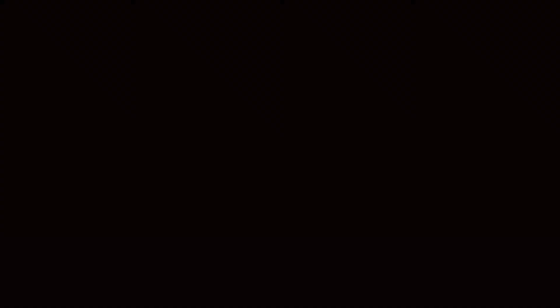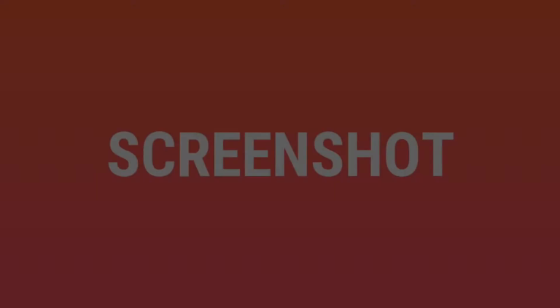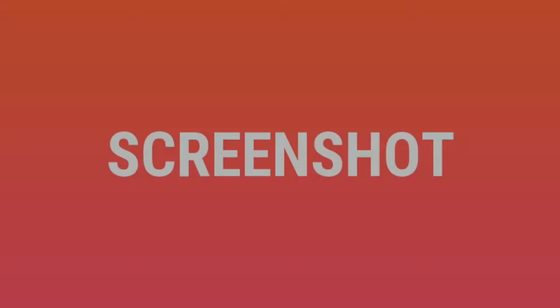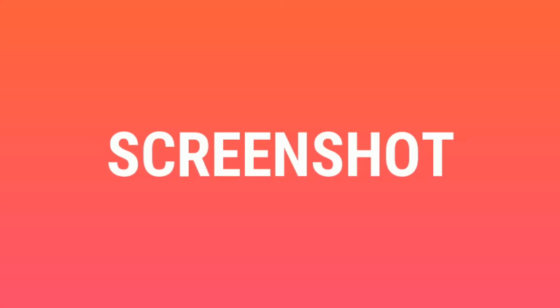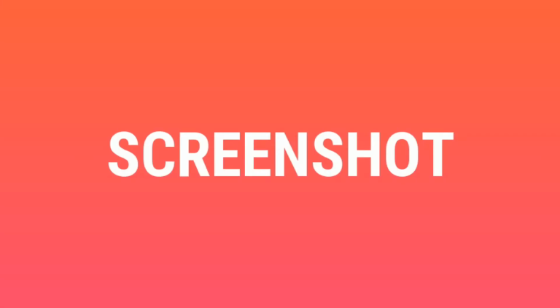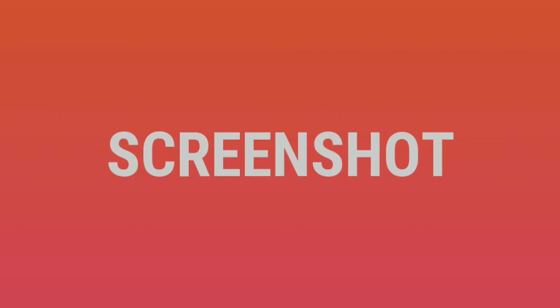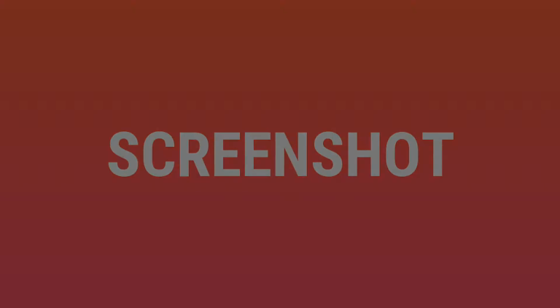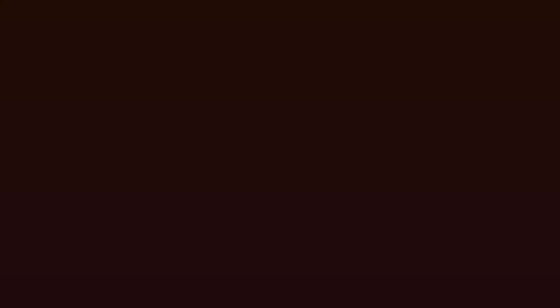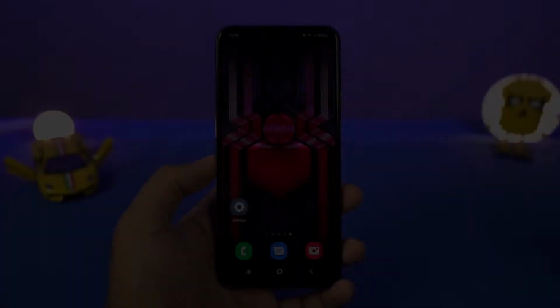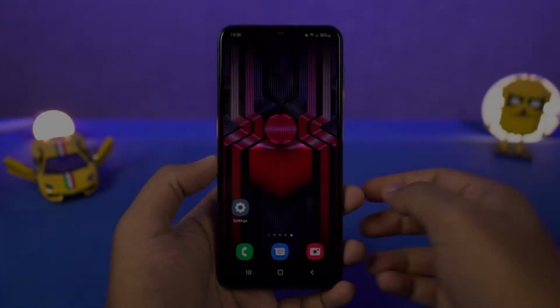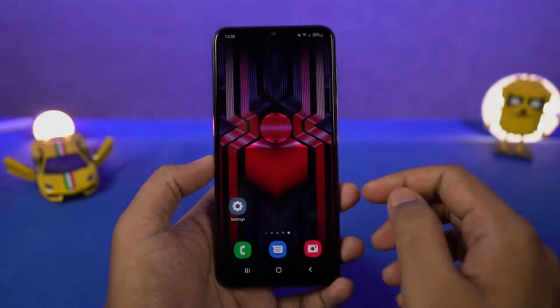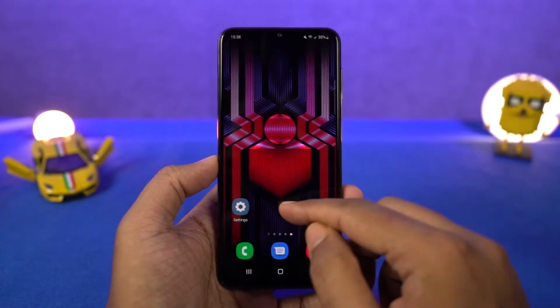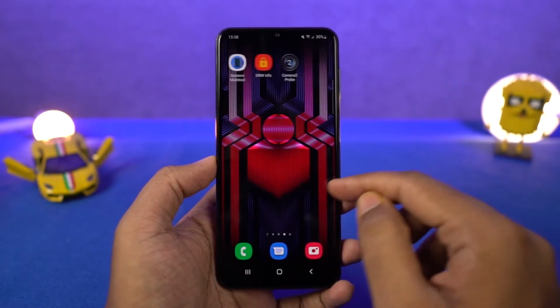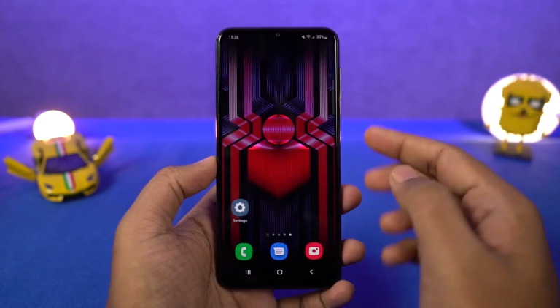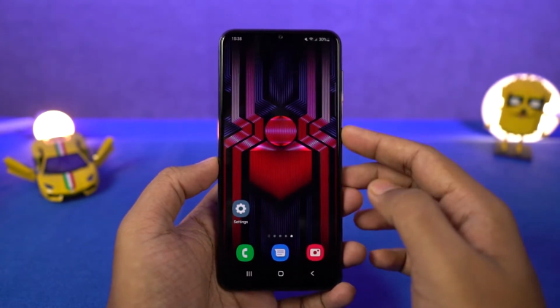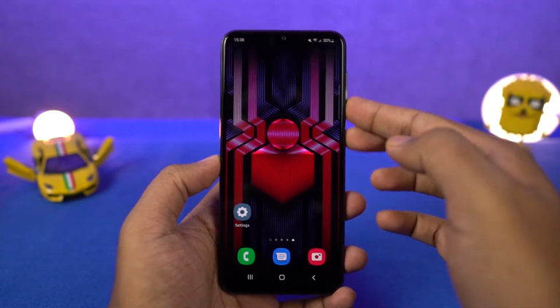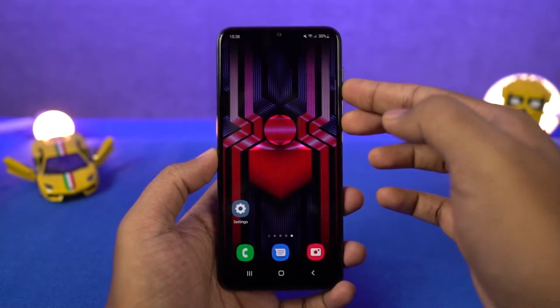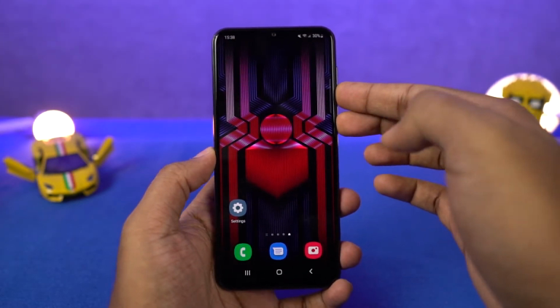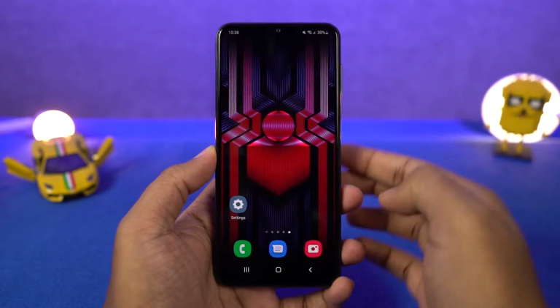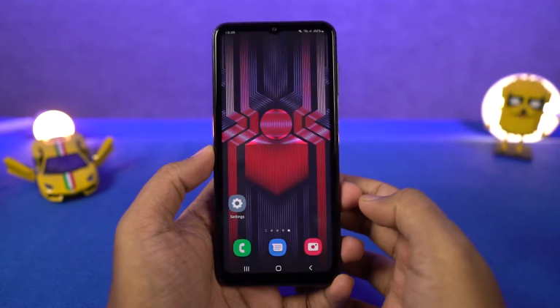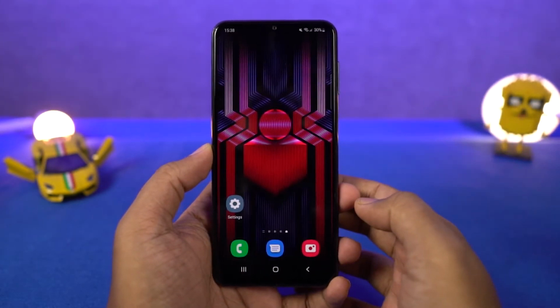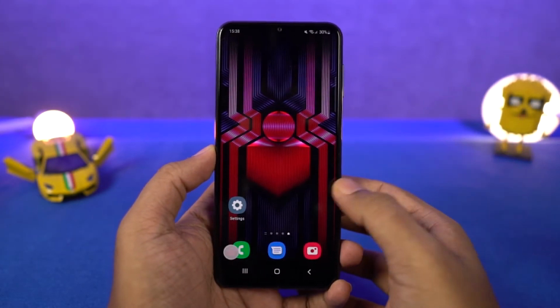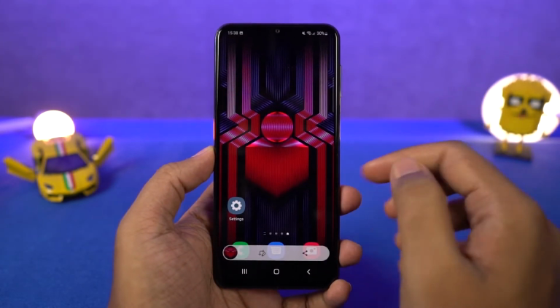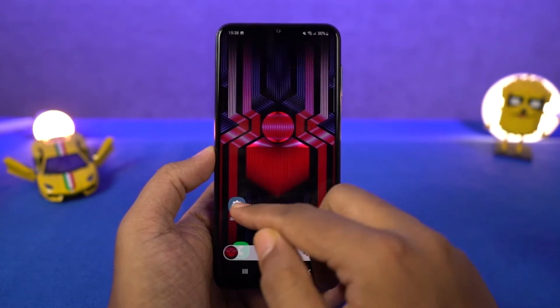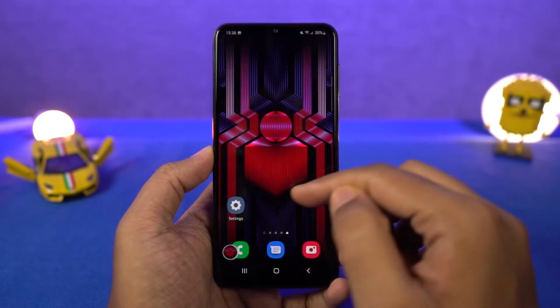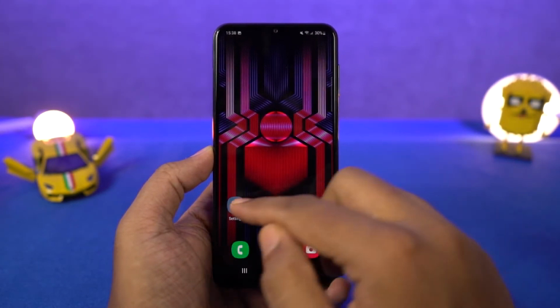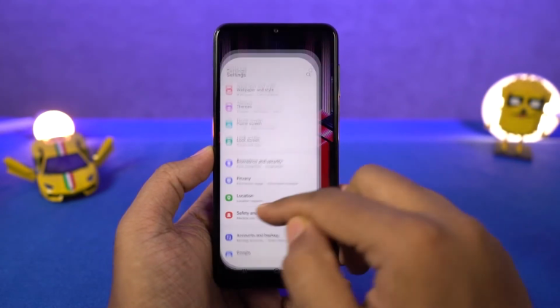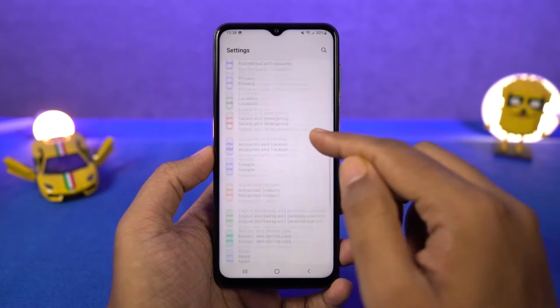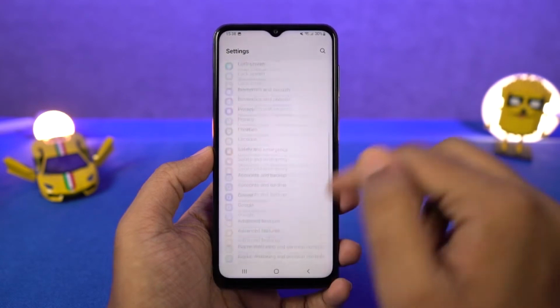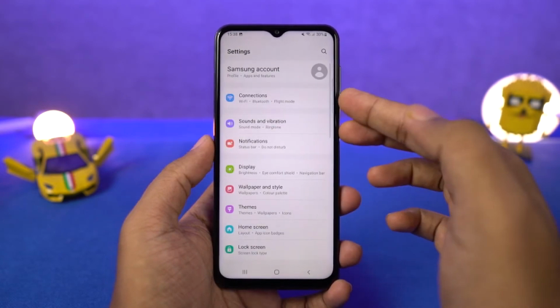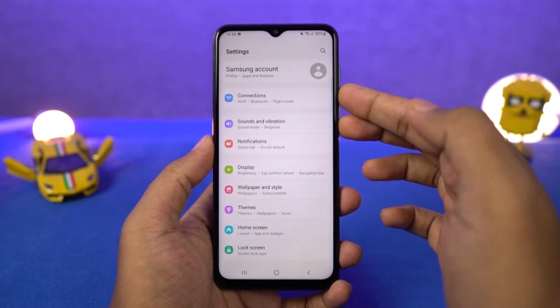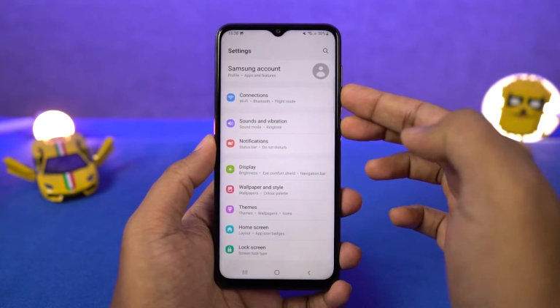Next we have screenshot. As with most phones, you can take a regular screenshot with the buttons. Just press the volume down and power button at the same time to take a screenshot. This works everywhere.